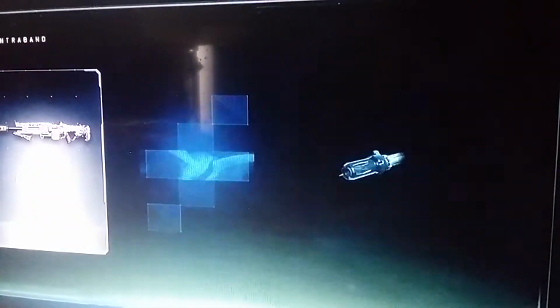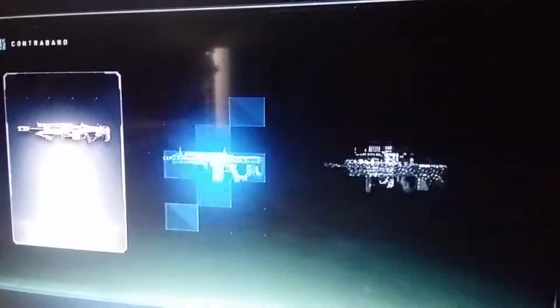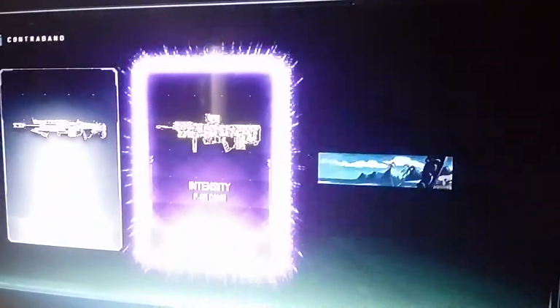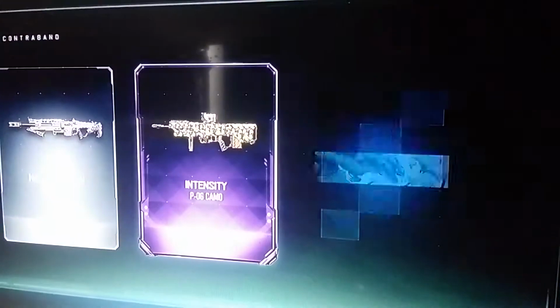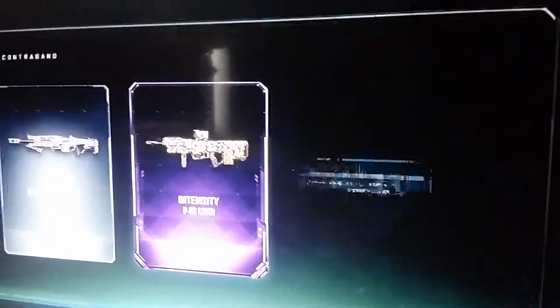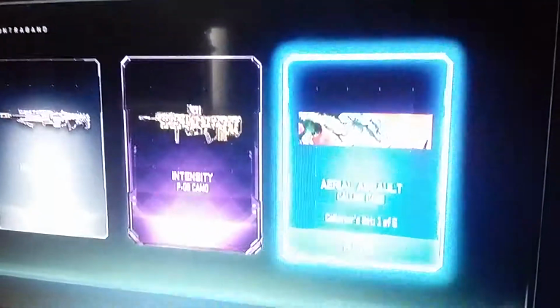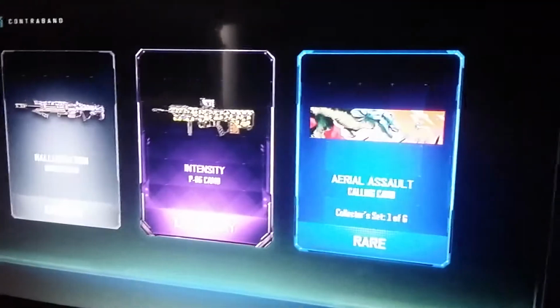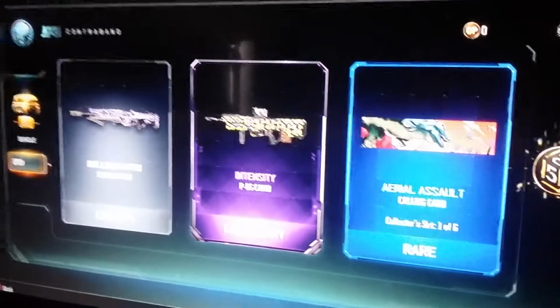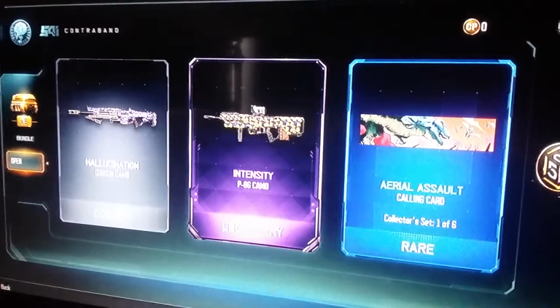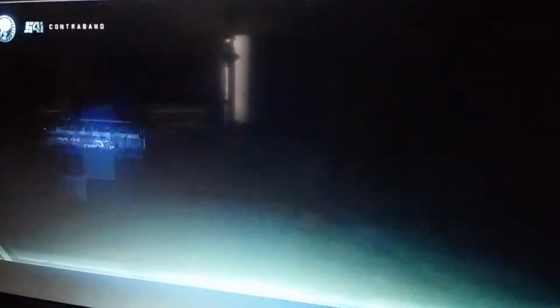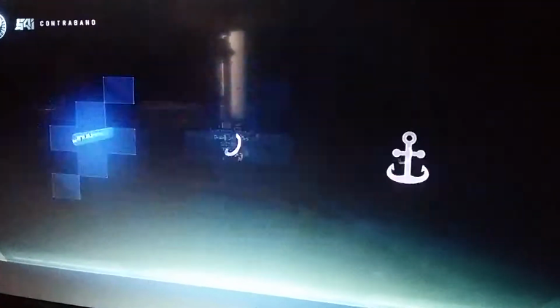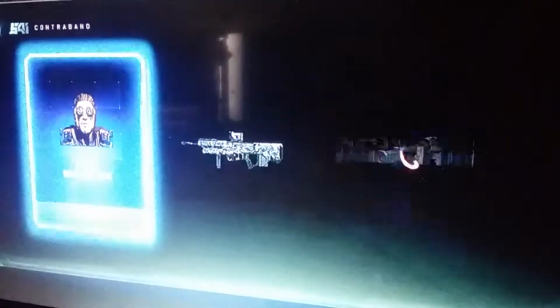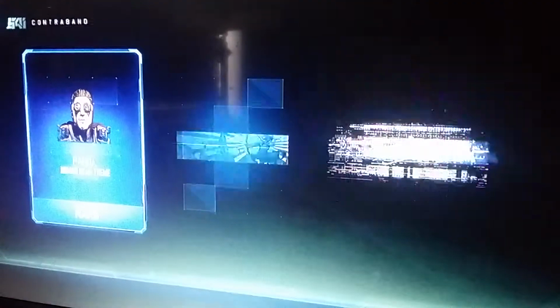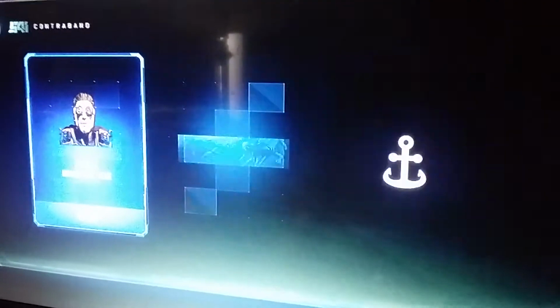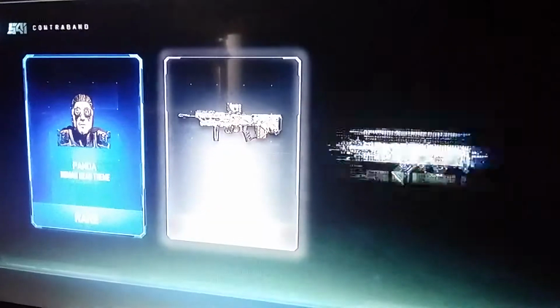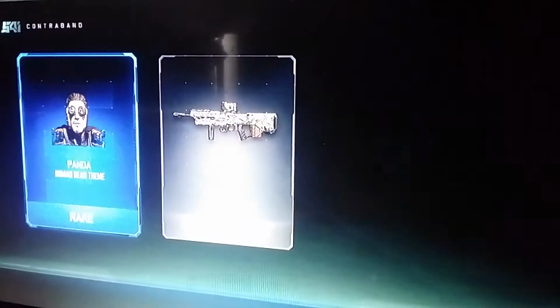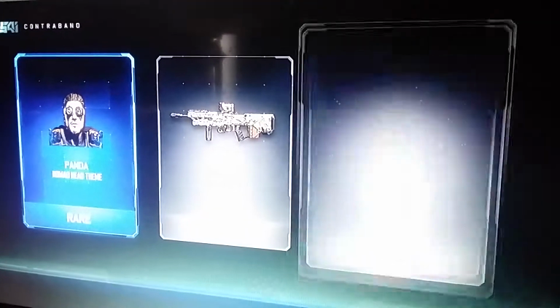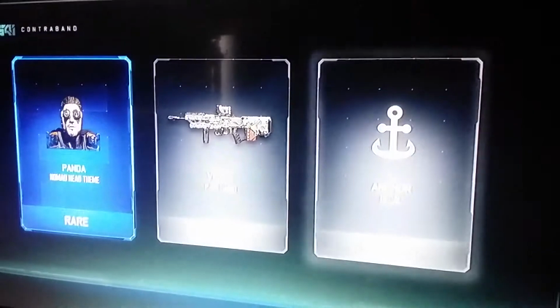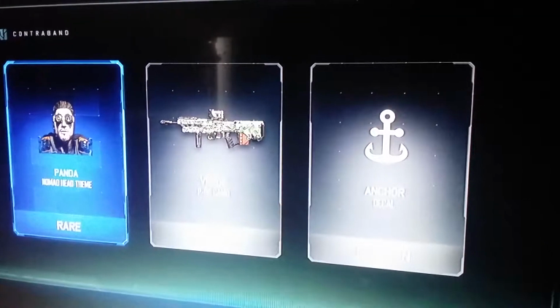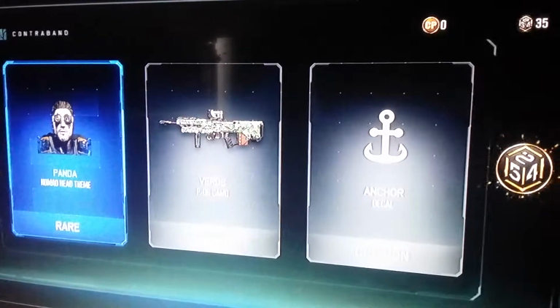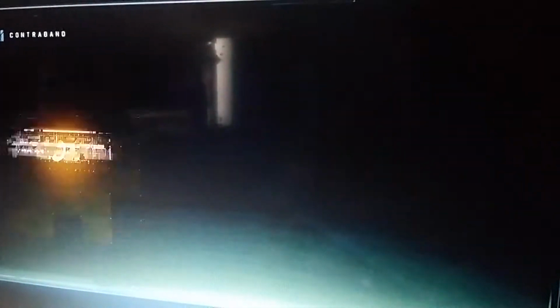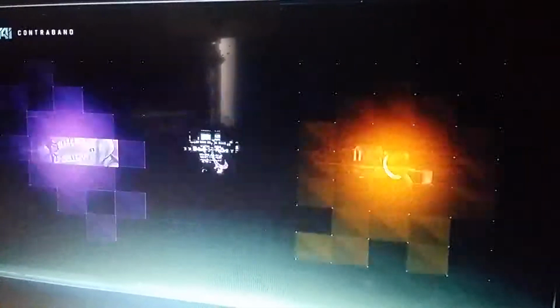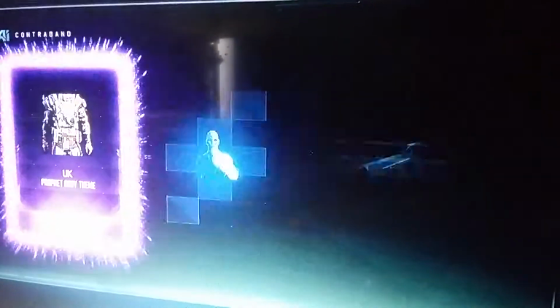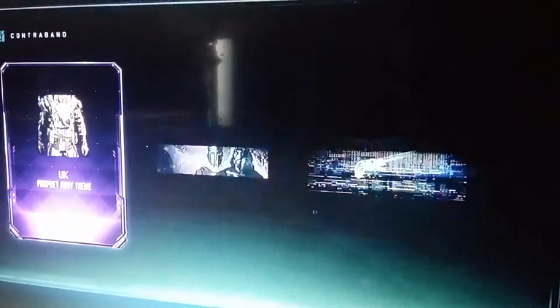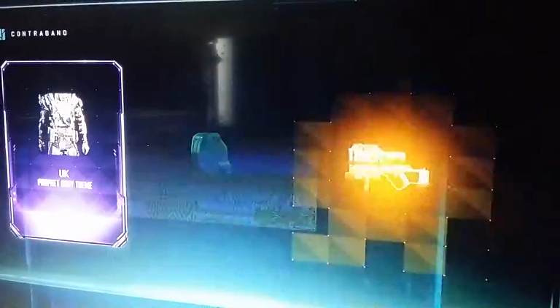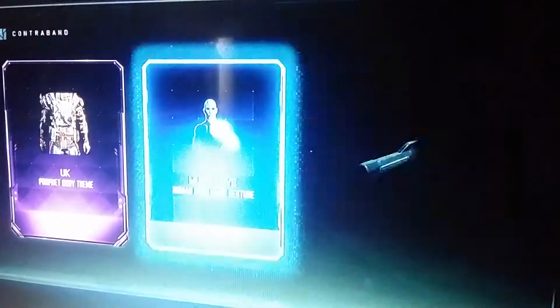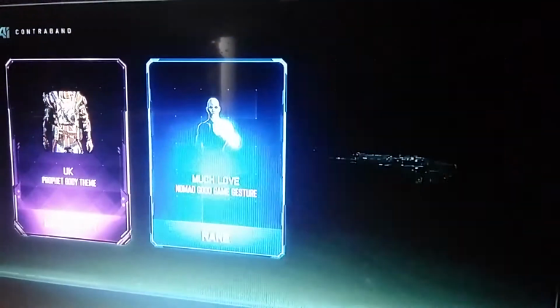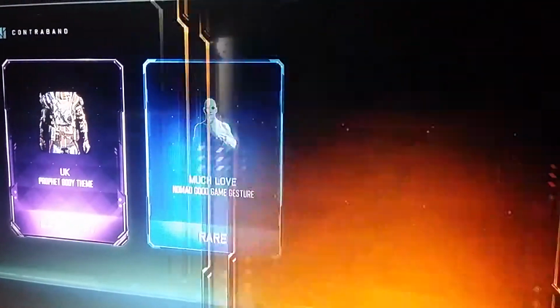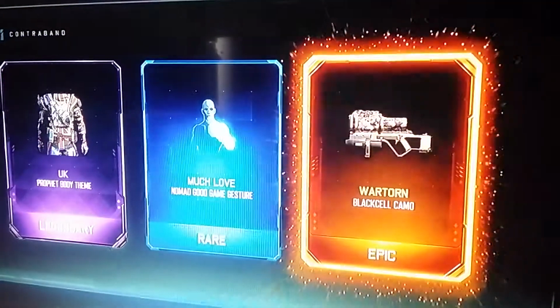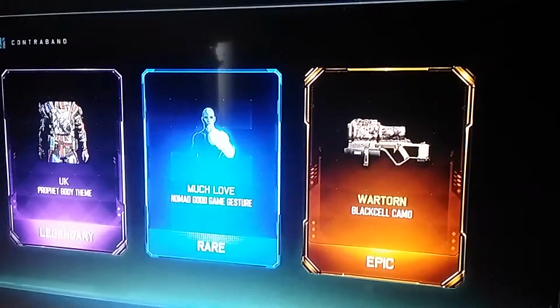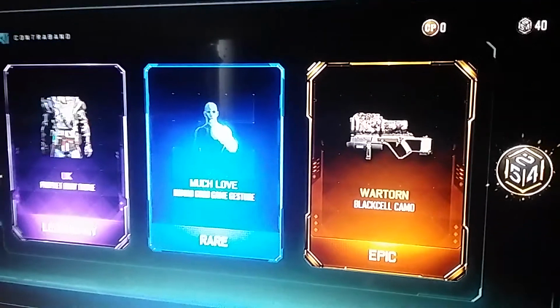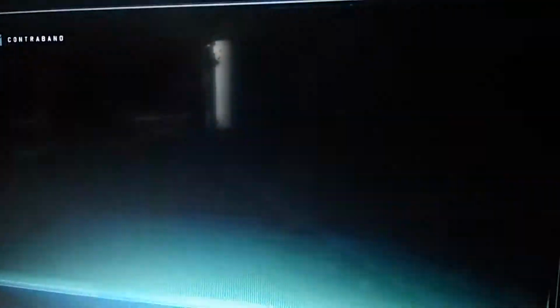Worthless. Oh, I see a legendary — it's just a camo. I'm not really too excited with supply jobs, but at least I got... wait, is that a black cell? It's a black cell.